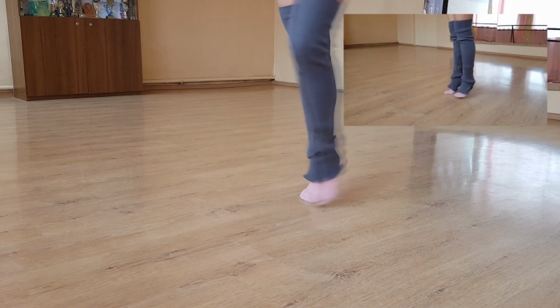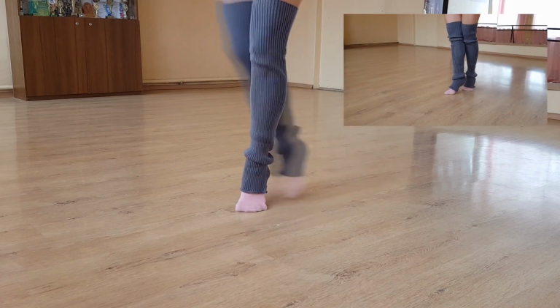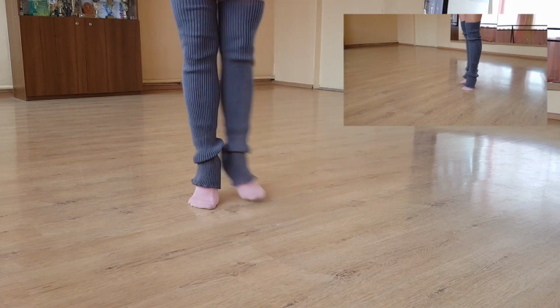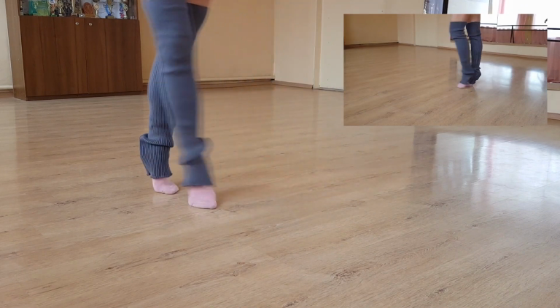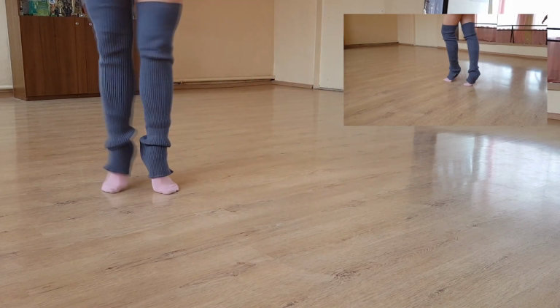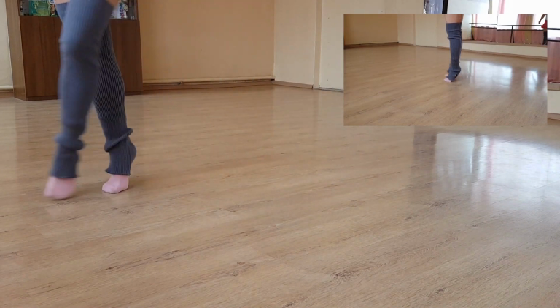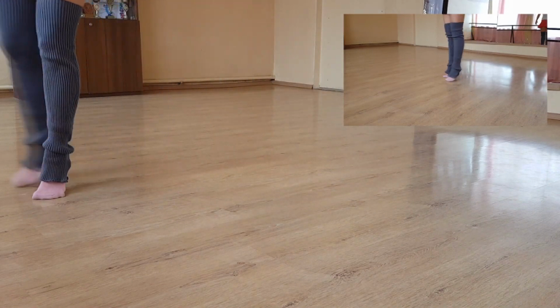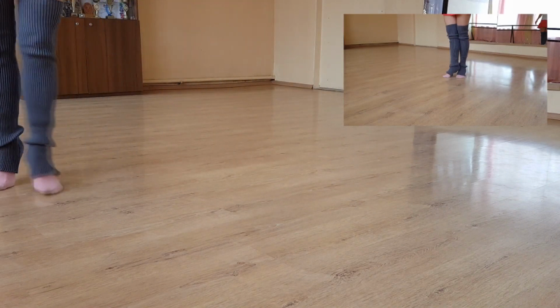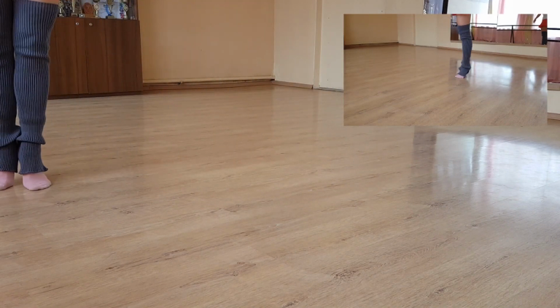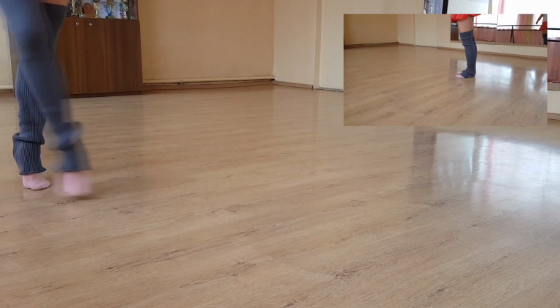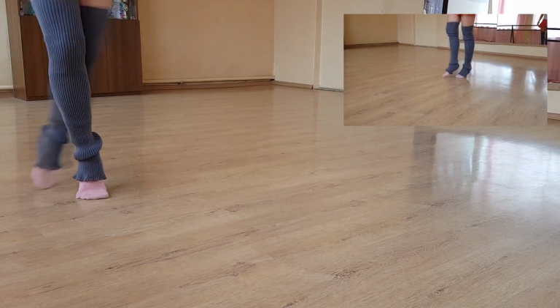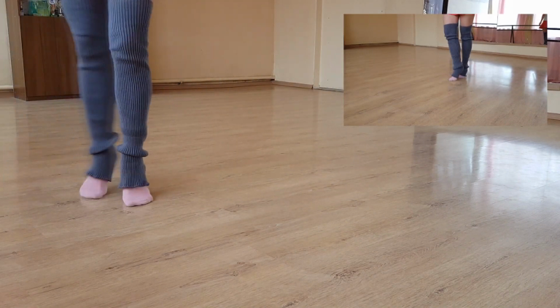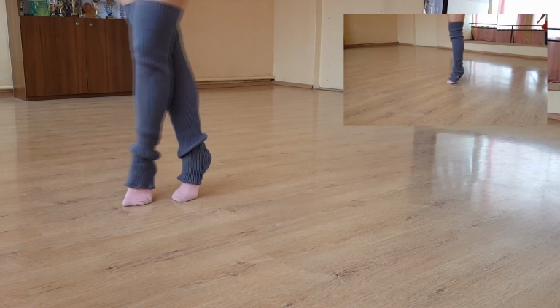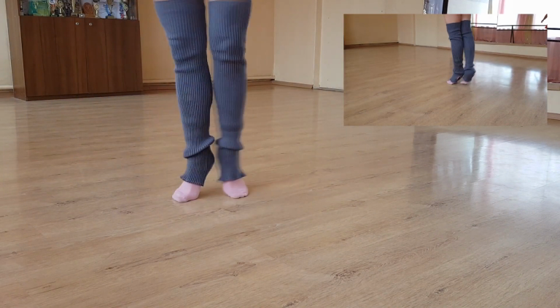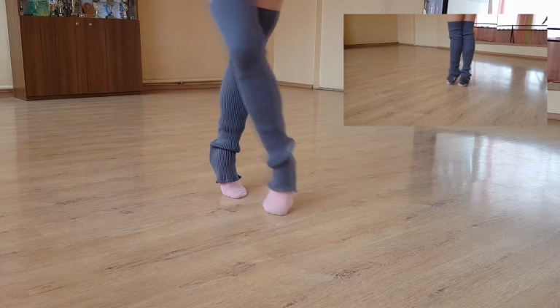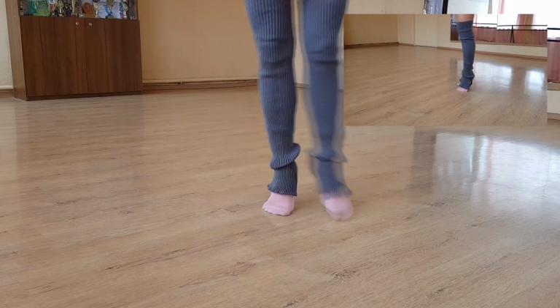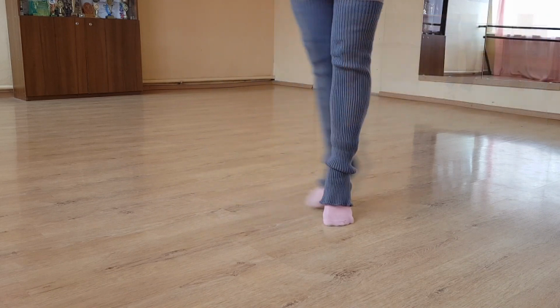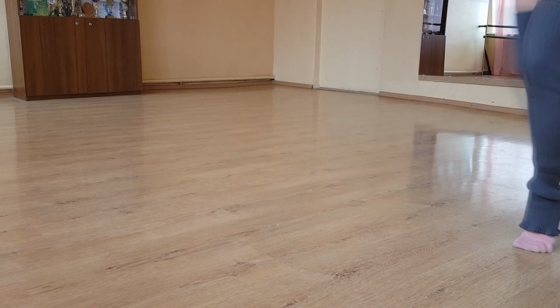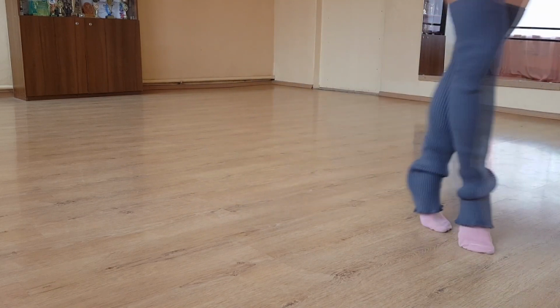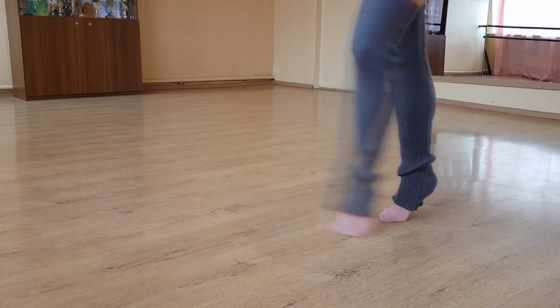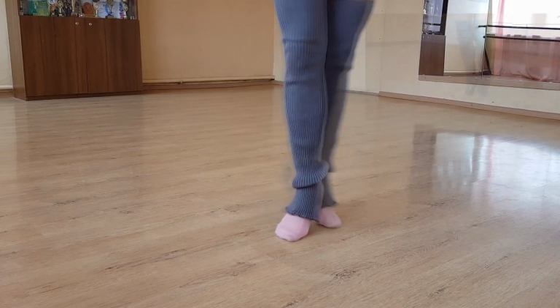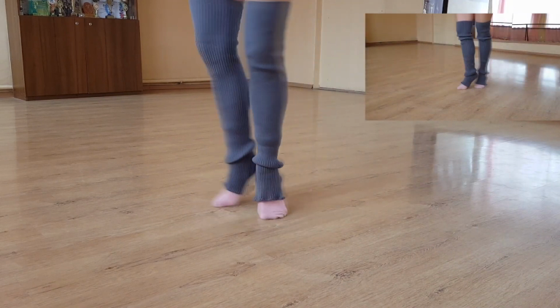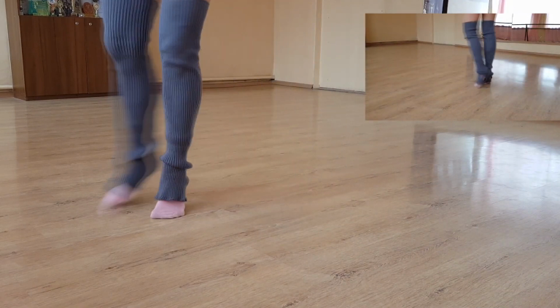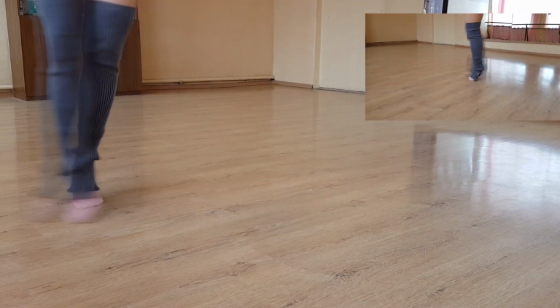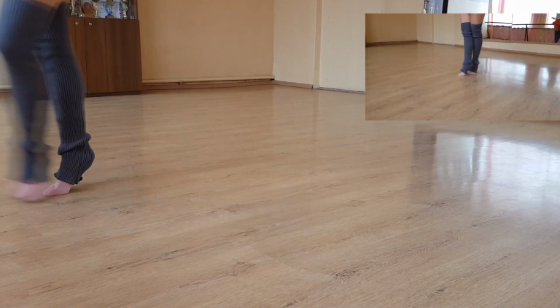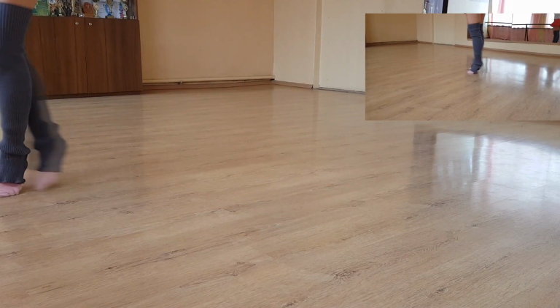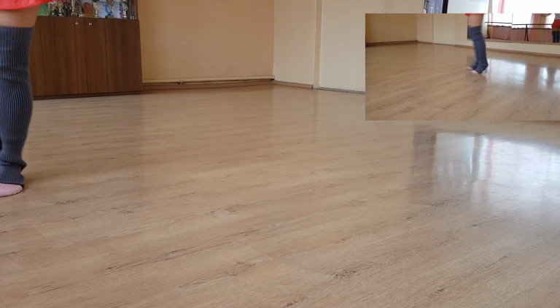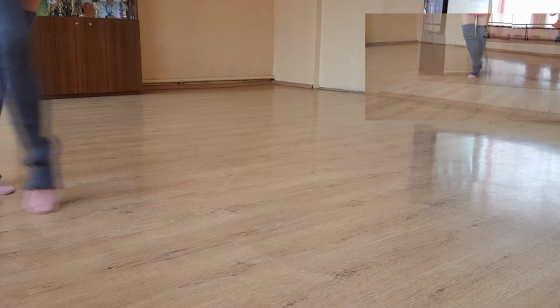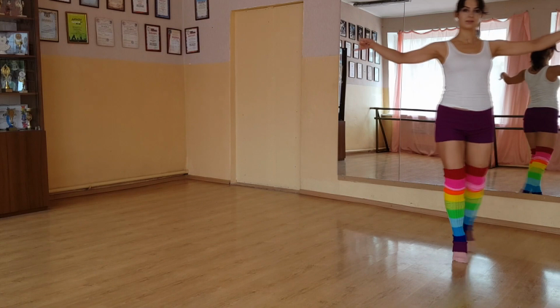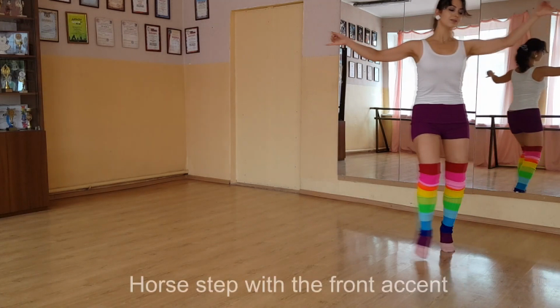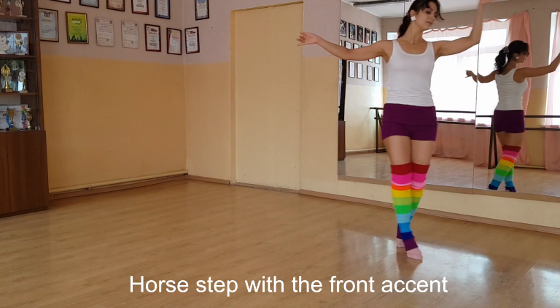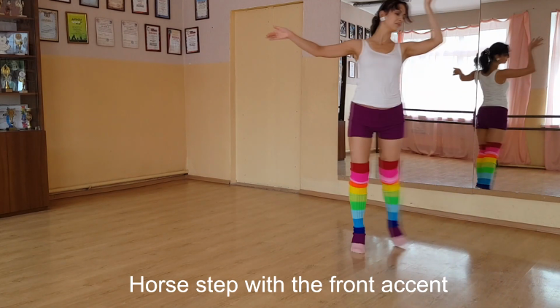The cross step looks very similar to the walking step — check the link below. The steps are just smaller and closer. One leg always goes round or back, doing a cross. In the walking step we don't do a cross. That's the main difference. It's easy.